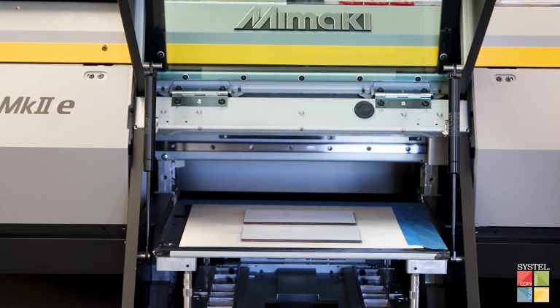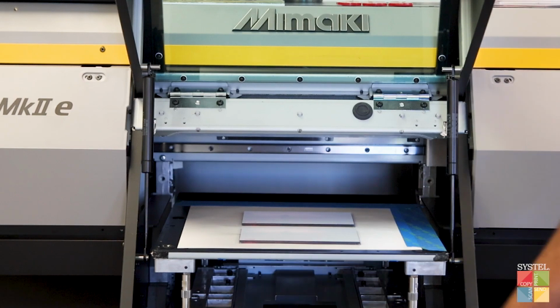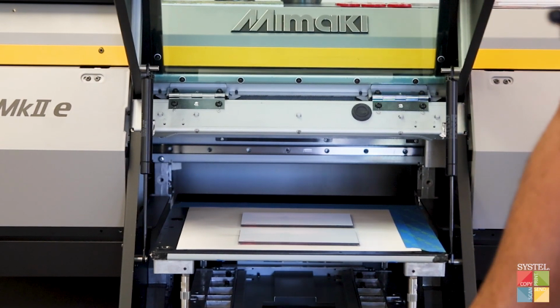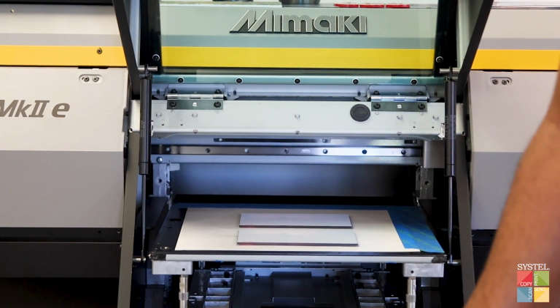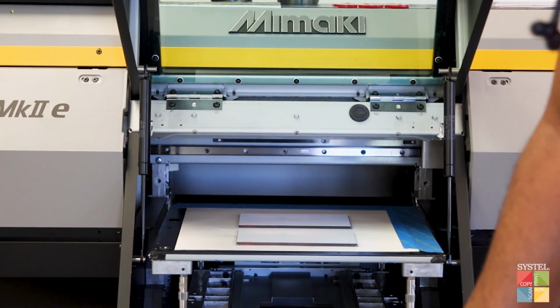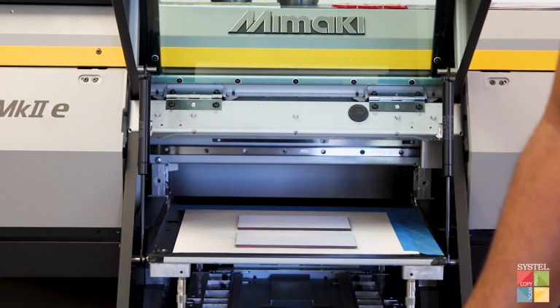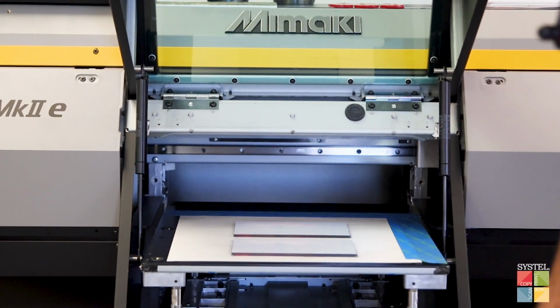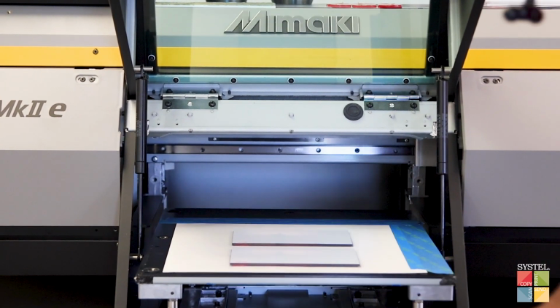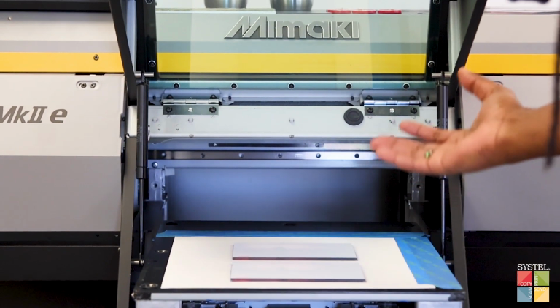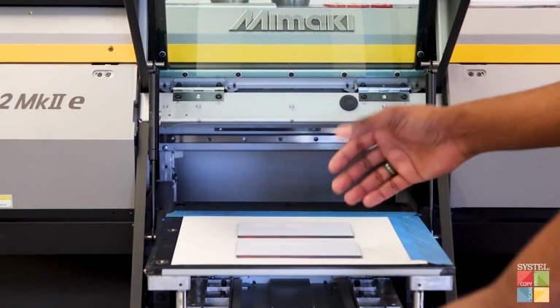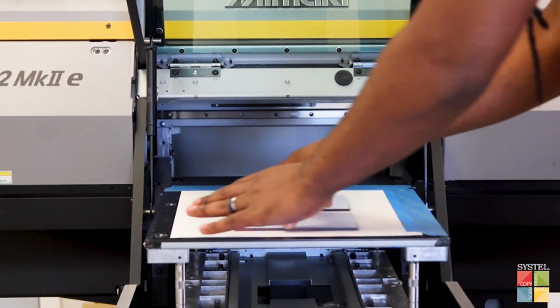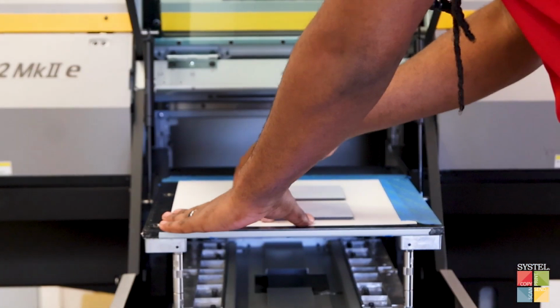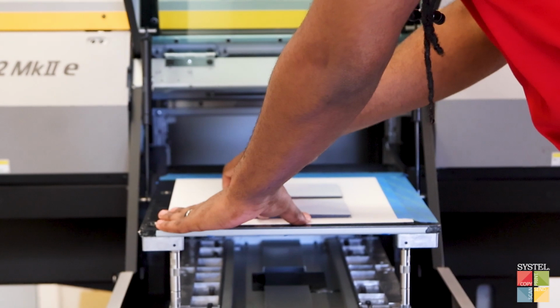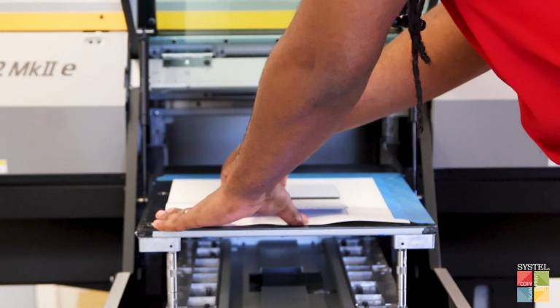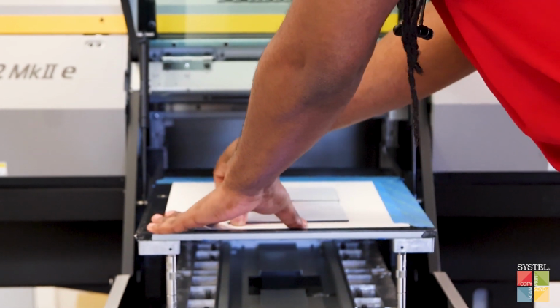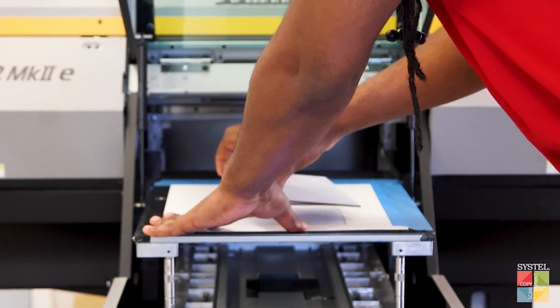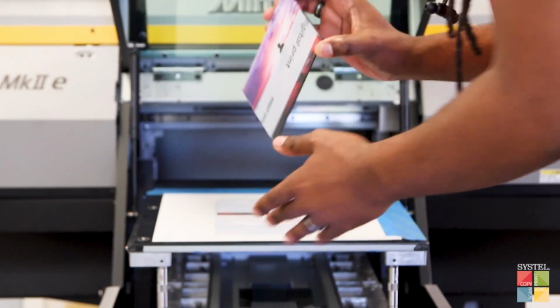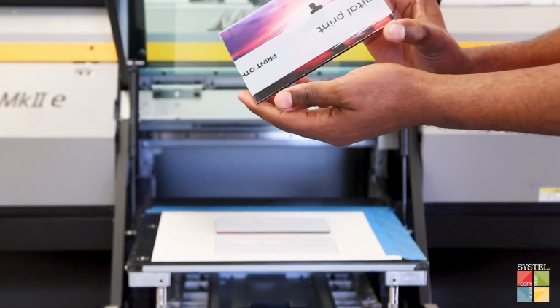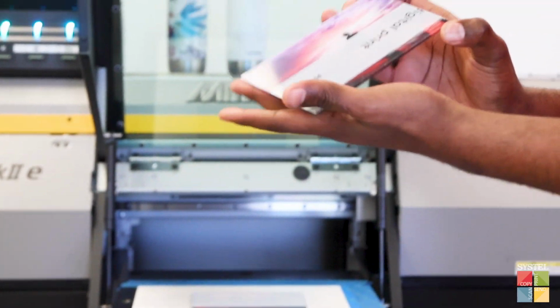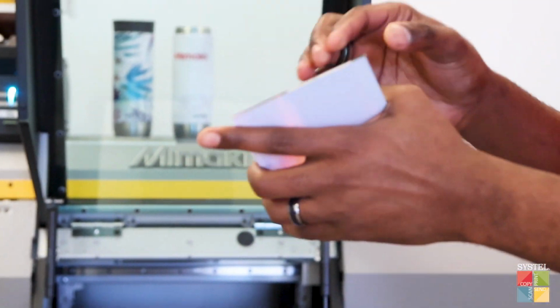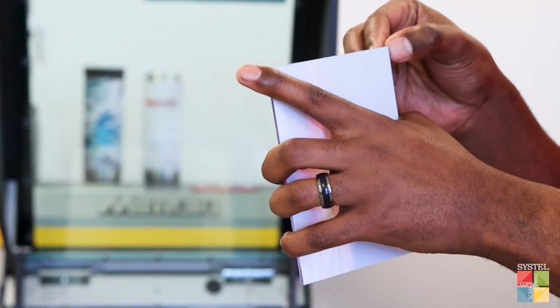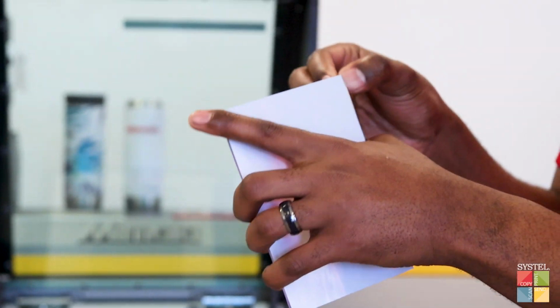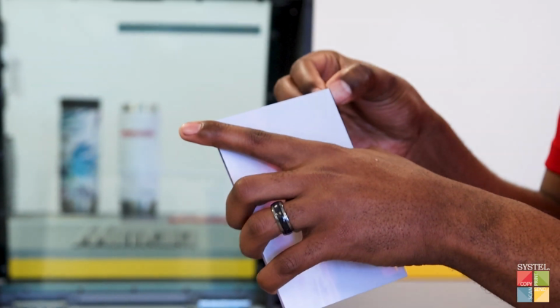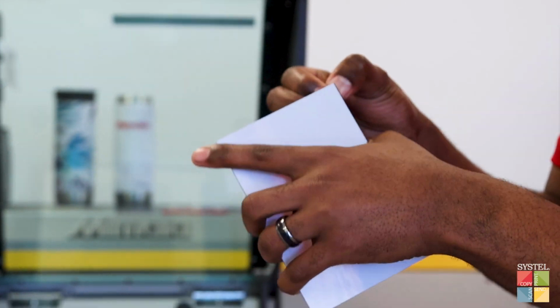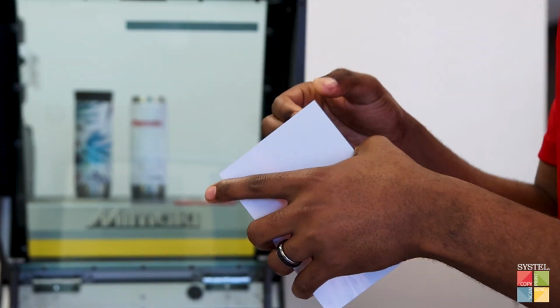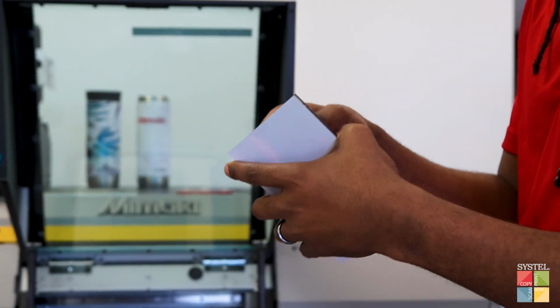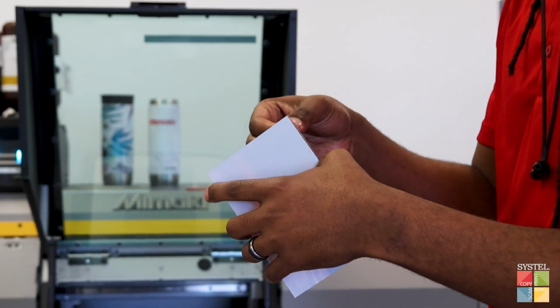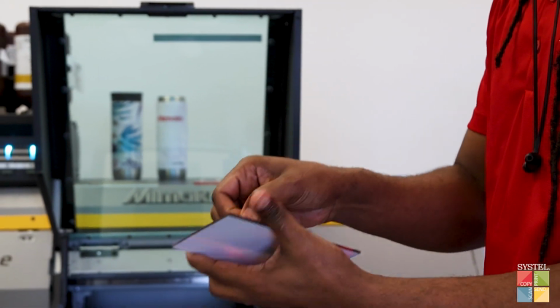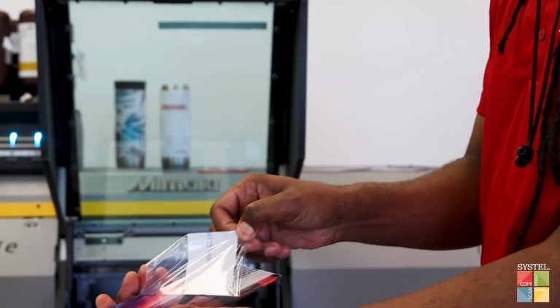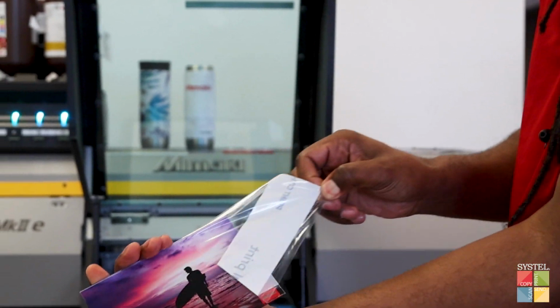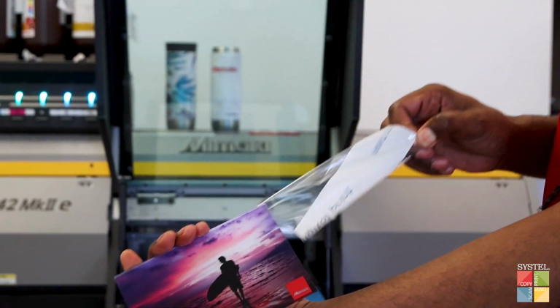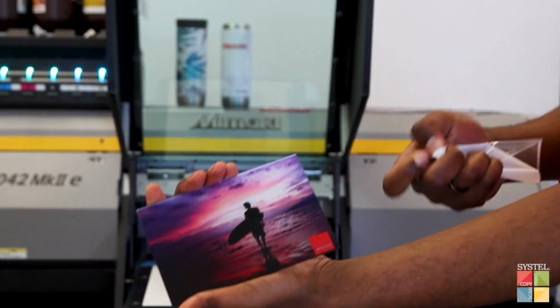Now that it's finished, I'm going to bring it back into local mode, which is going to bring the bed back out to me. It would help if I remove the sticker. And there's your print.